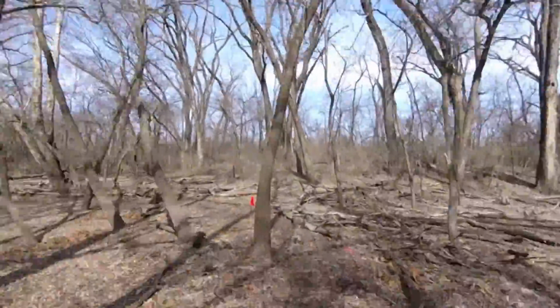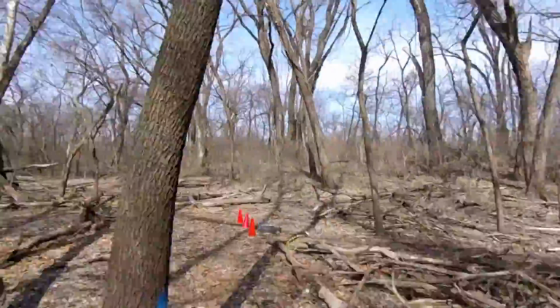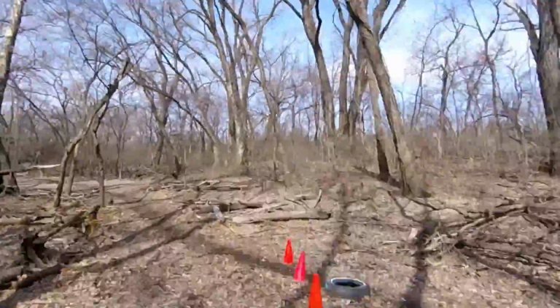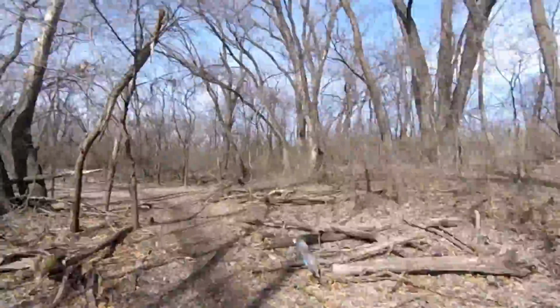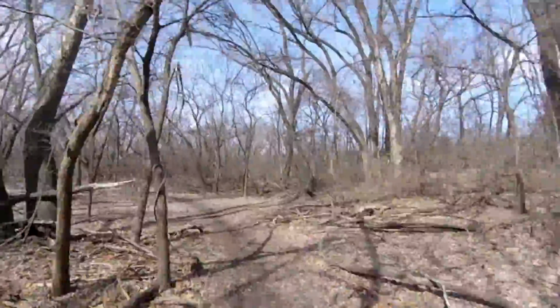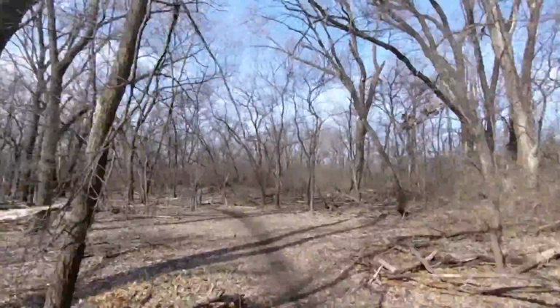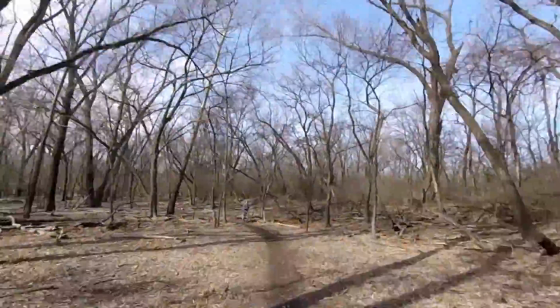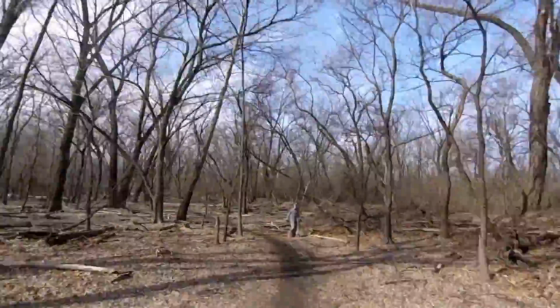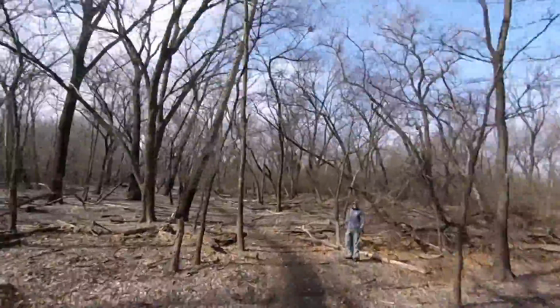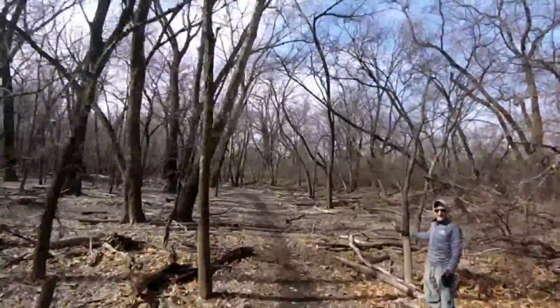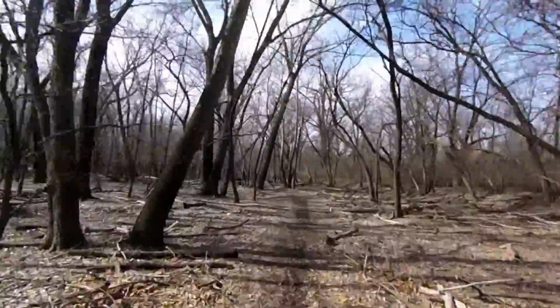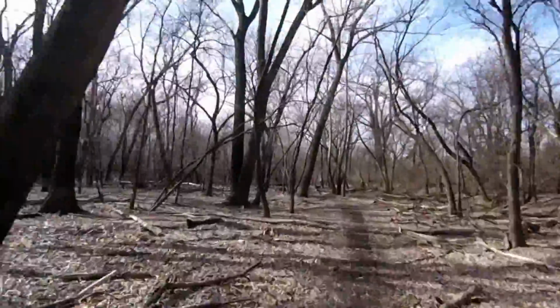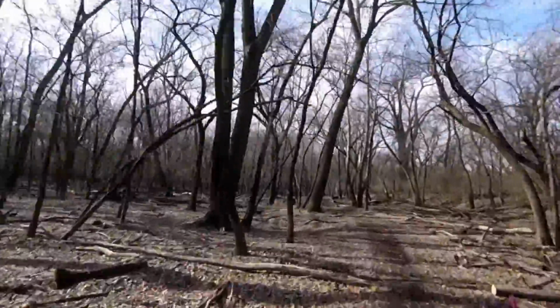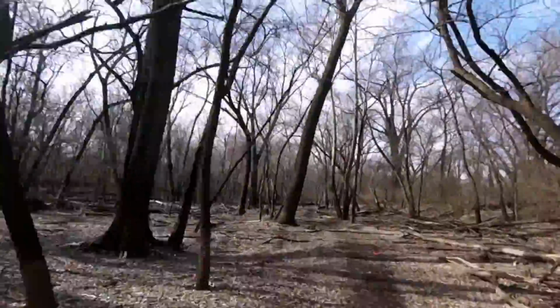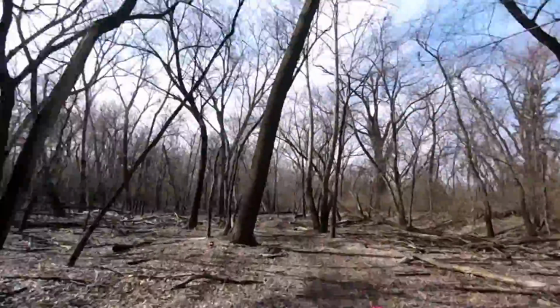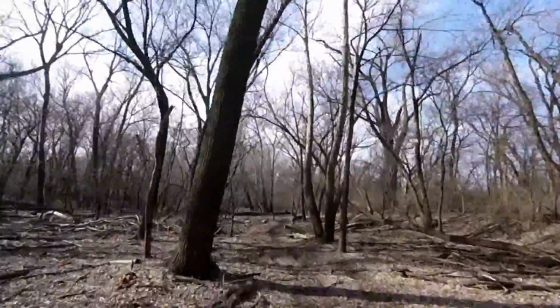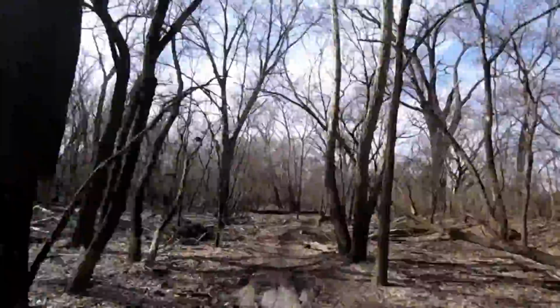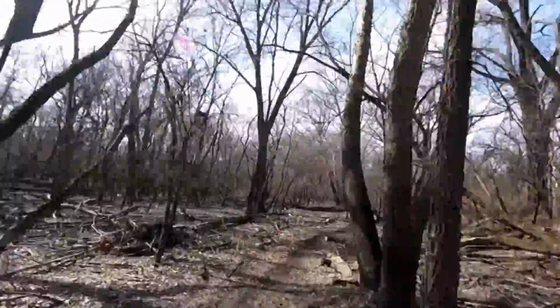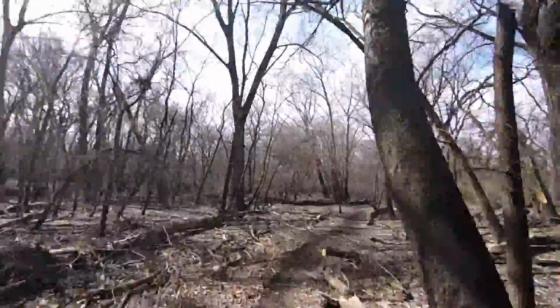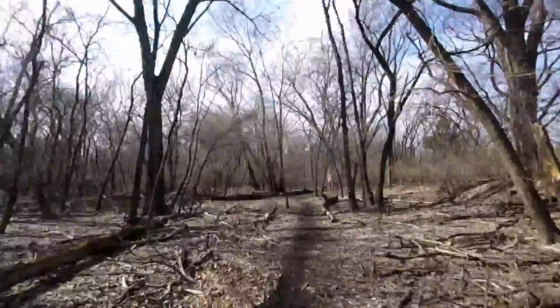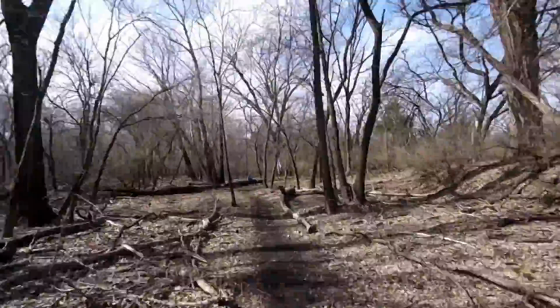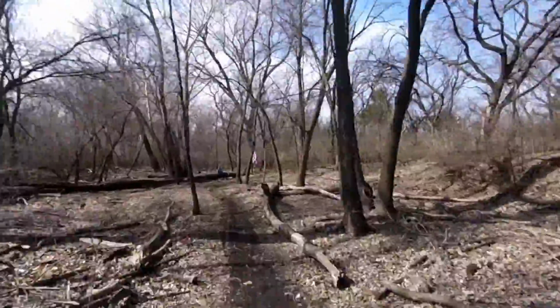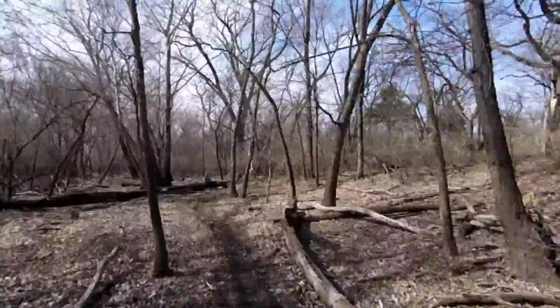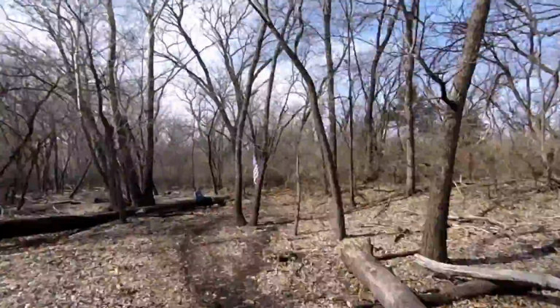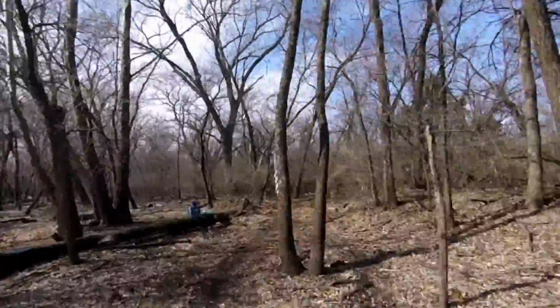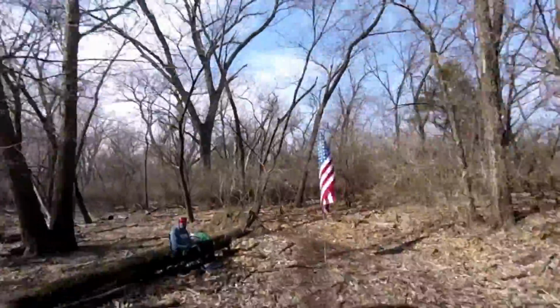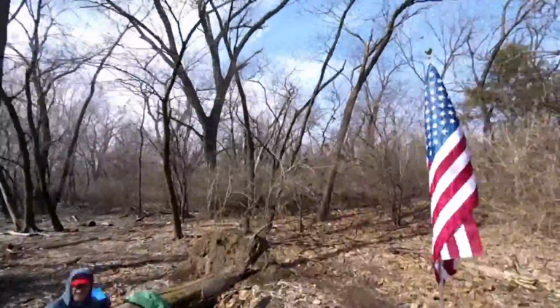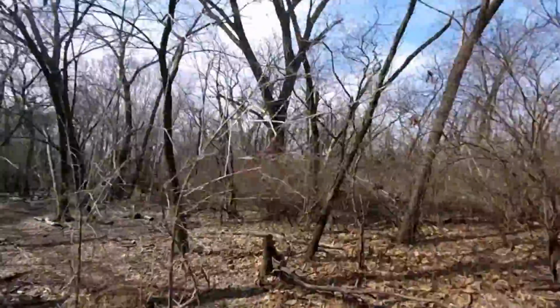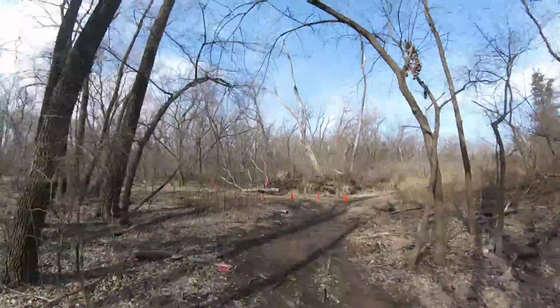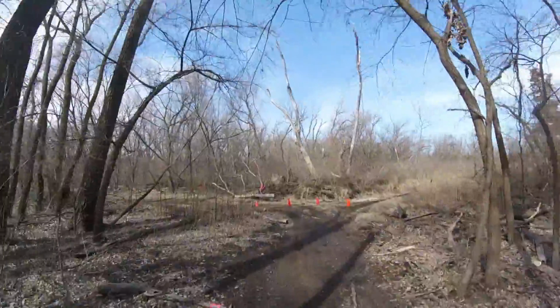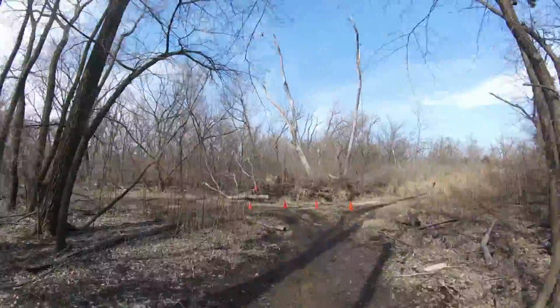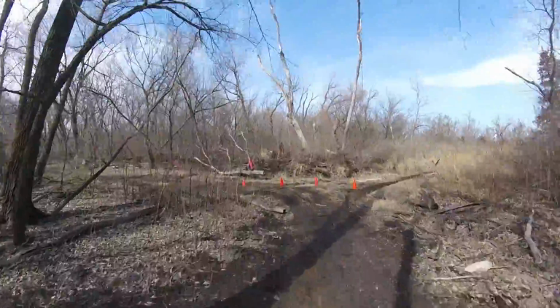Yeah, almost took a spill there trying to get through one of nature's little obstacles. Really kind of a stark beauty to the place — I'm sure it would look a lot different in the summer or the fall. That flag was the 10 mile turnaround, I think.